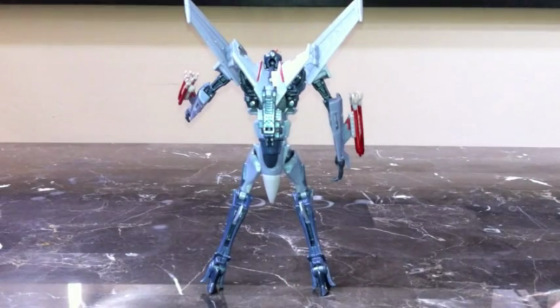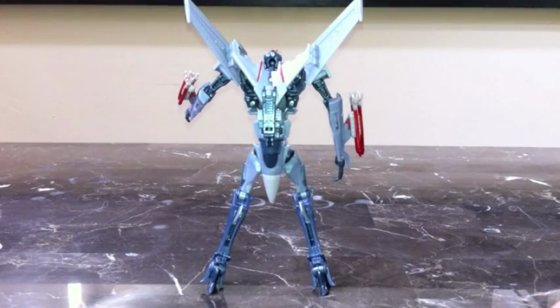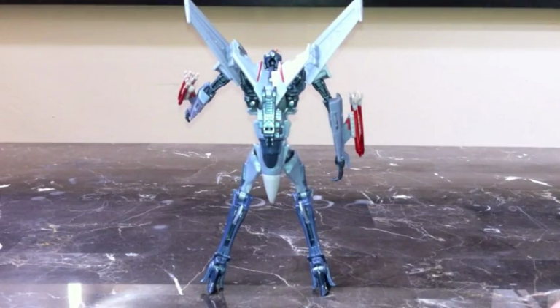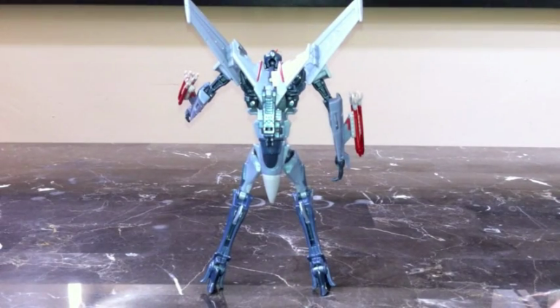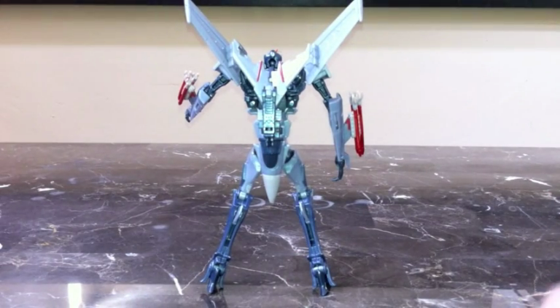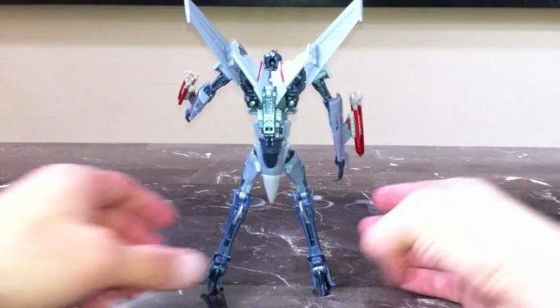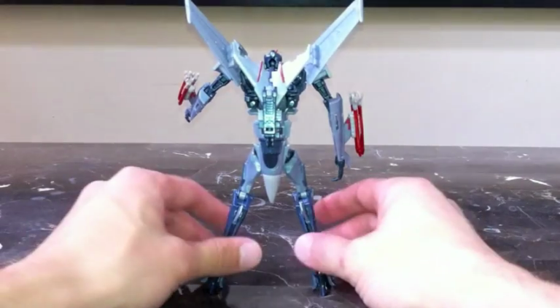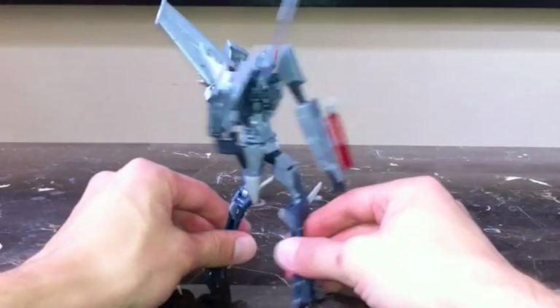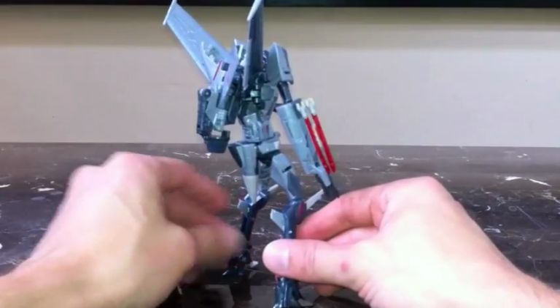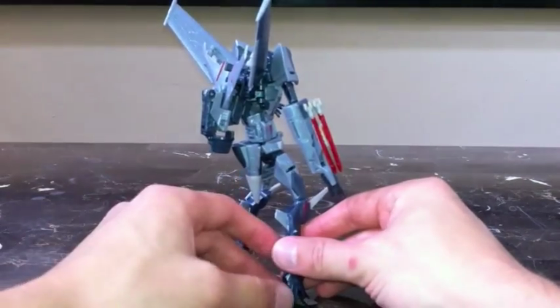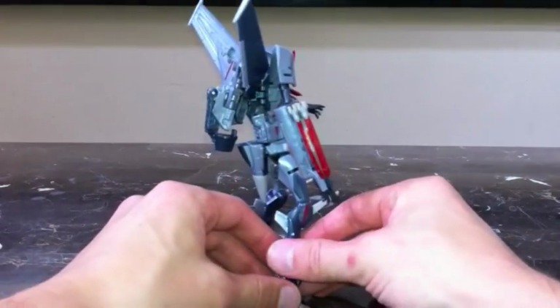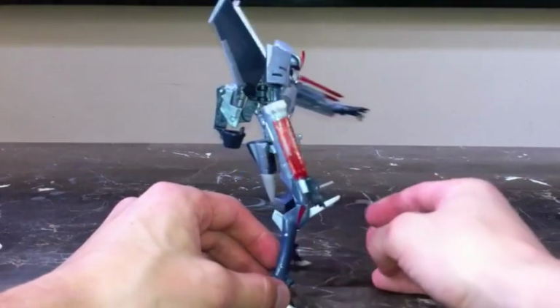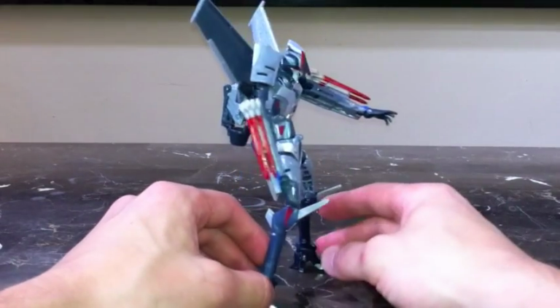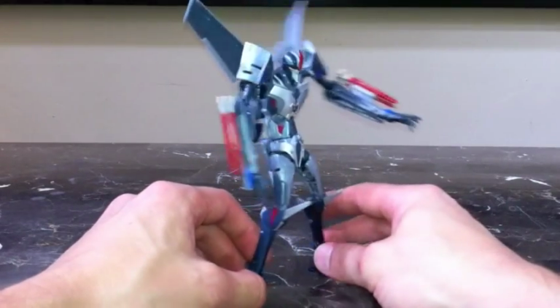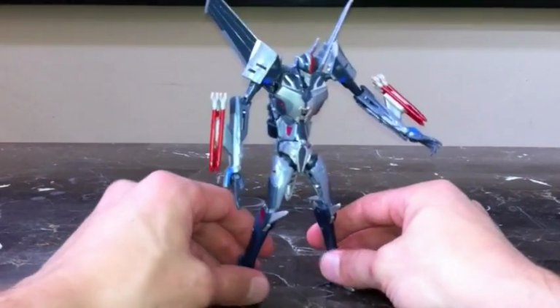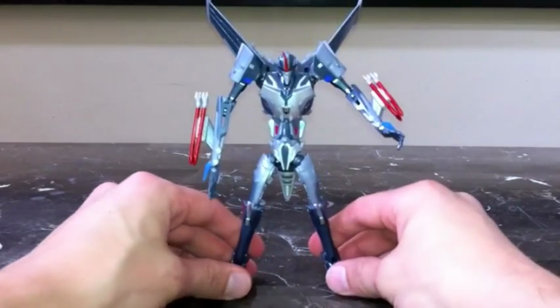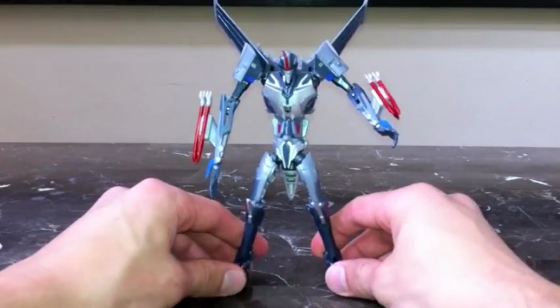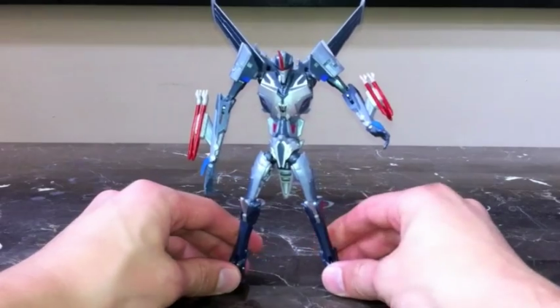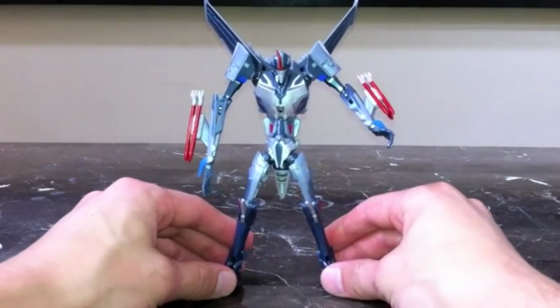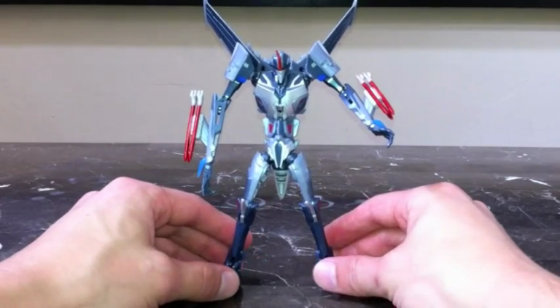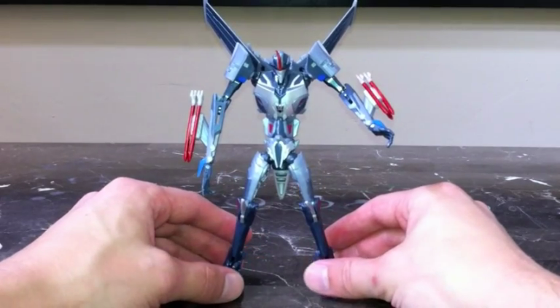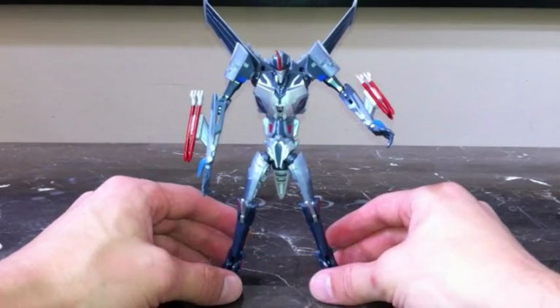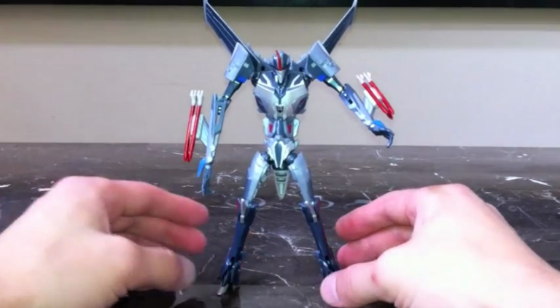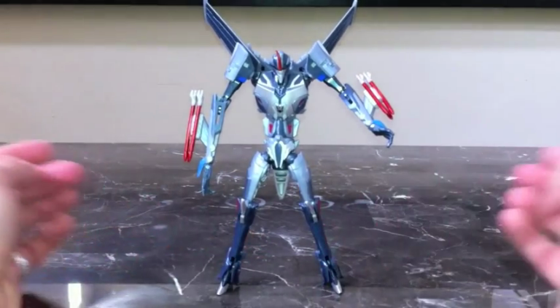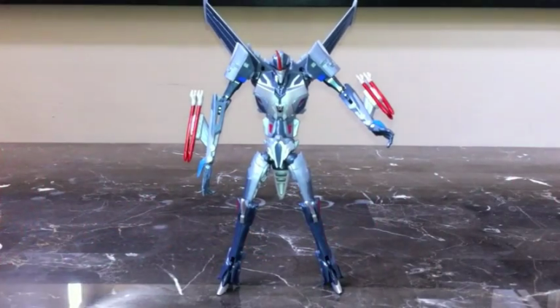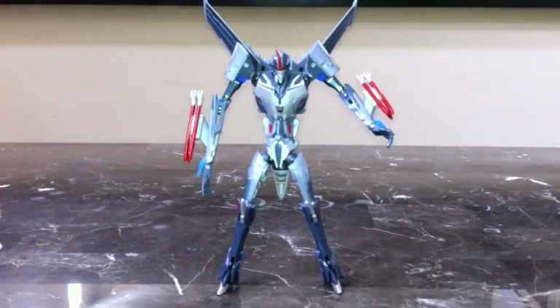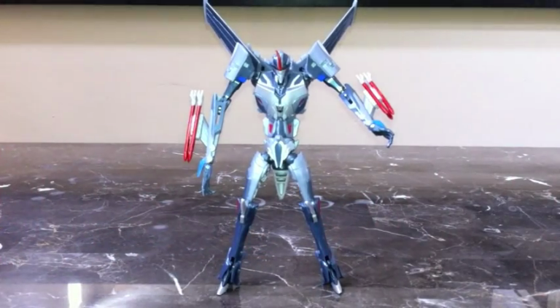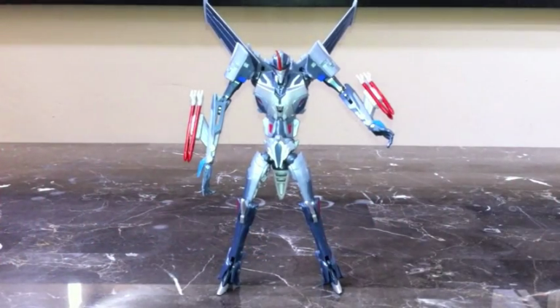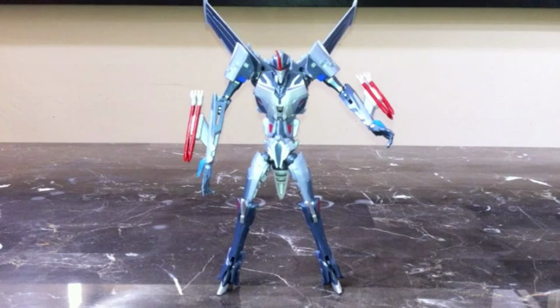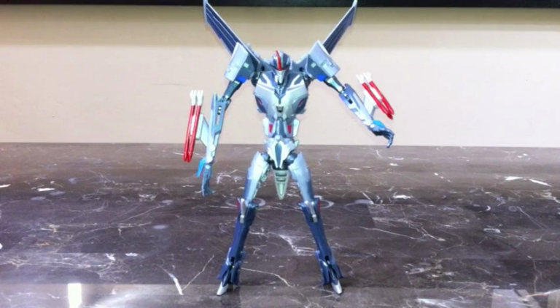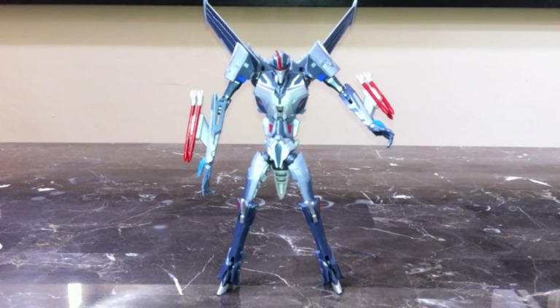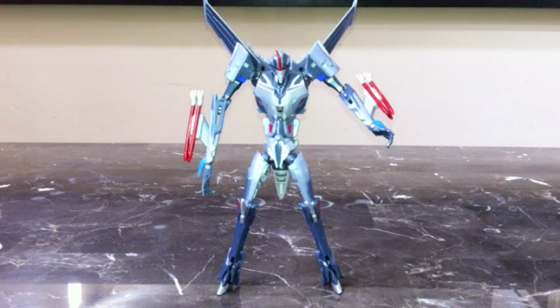There's almost no kibble — the only kibble is his tail piece. He's got the nose of the jet on his back, which forms kind of like a tail. But if you know Starscream's character, if you're going to give him some kibble, you might as well give him a tail.